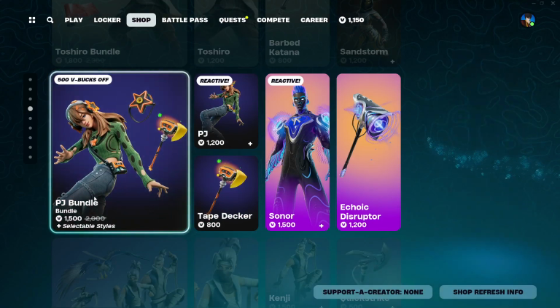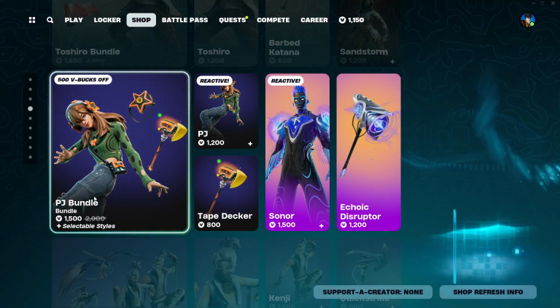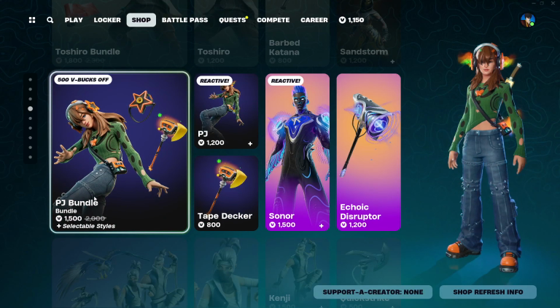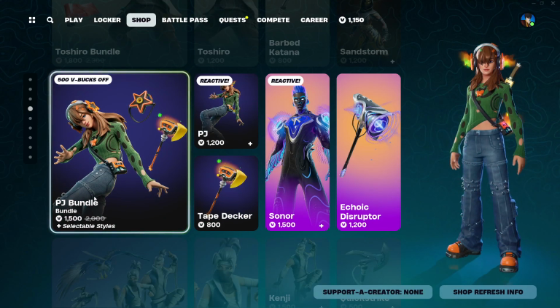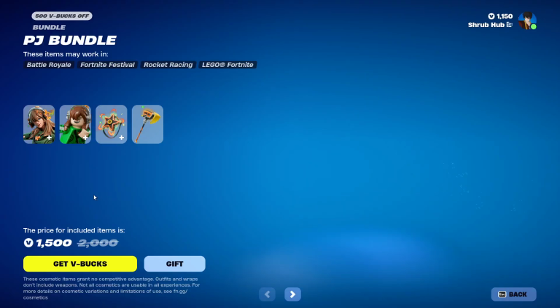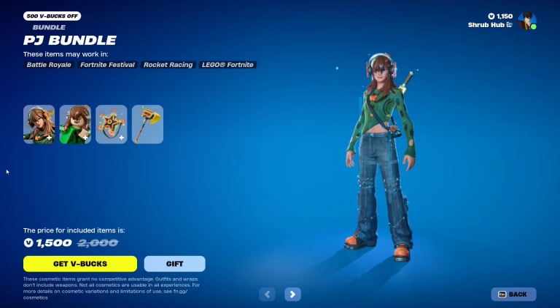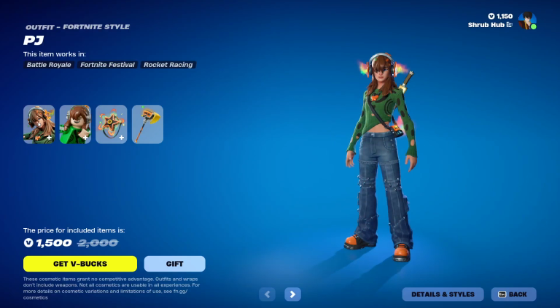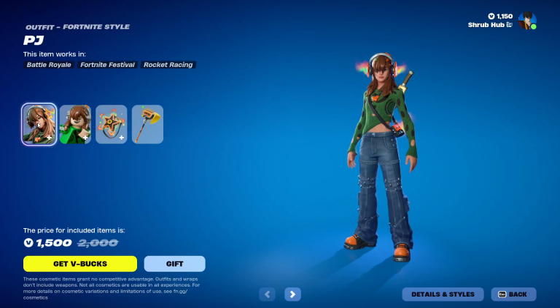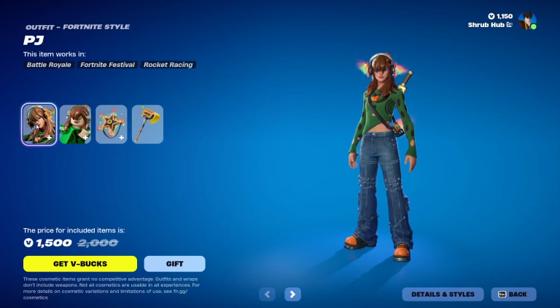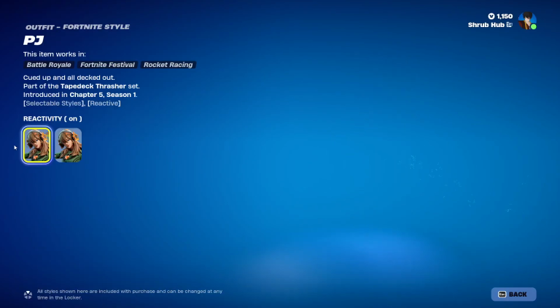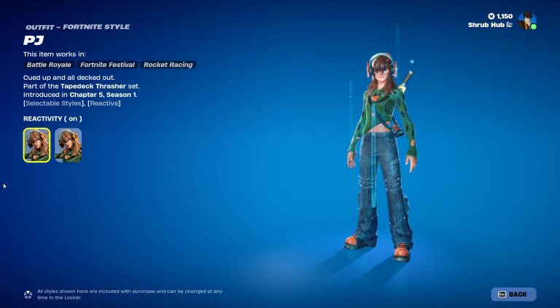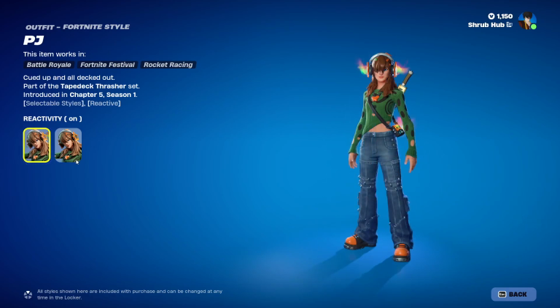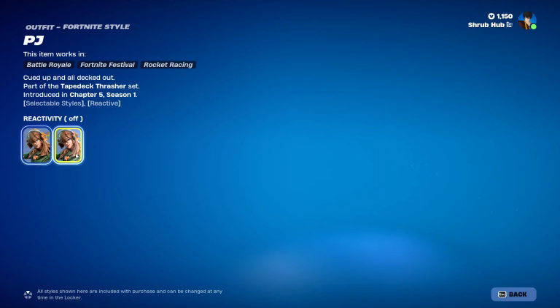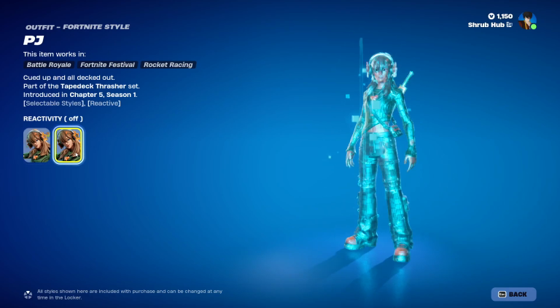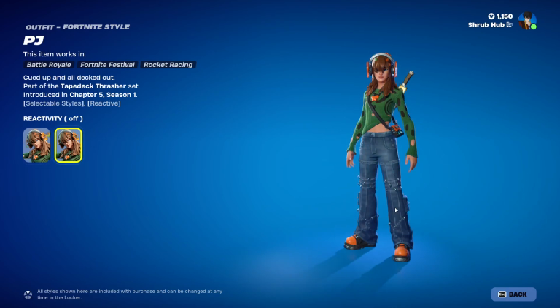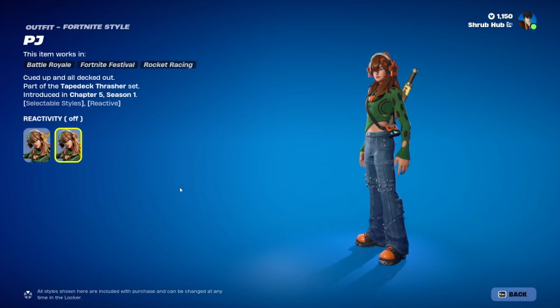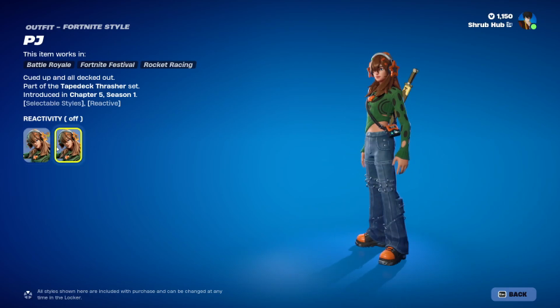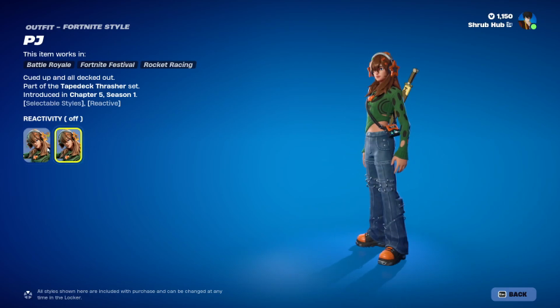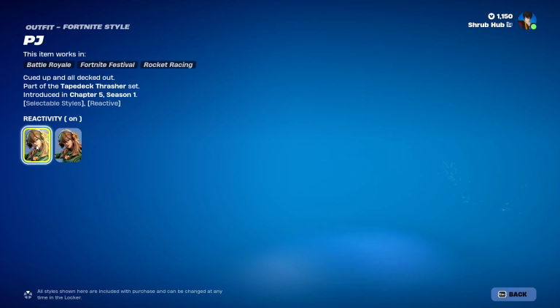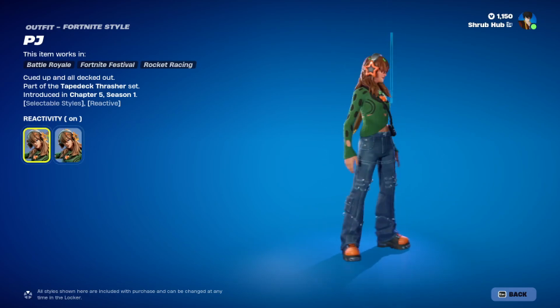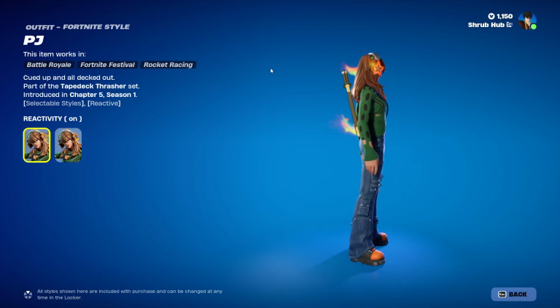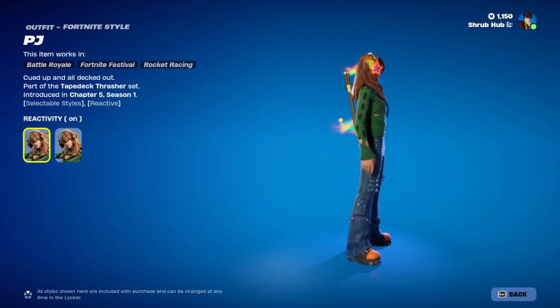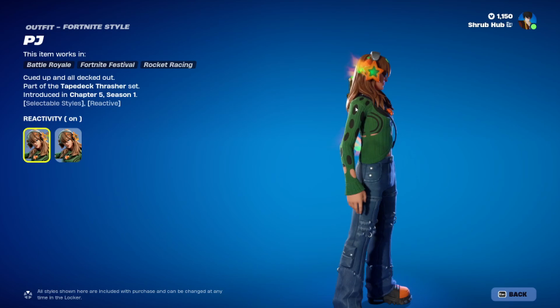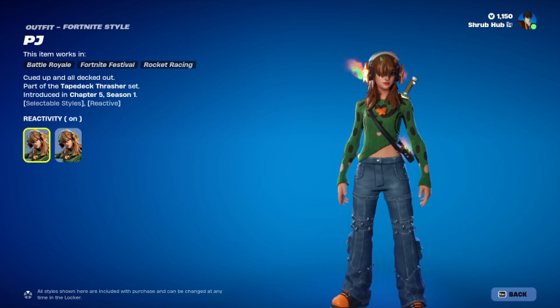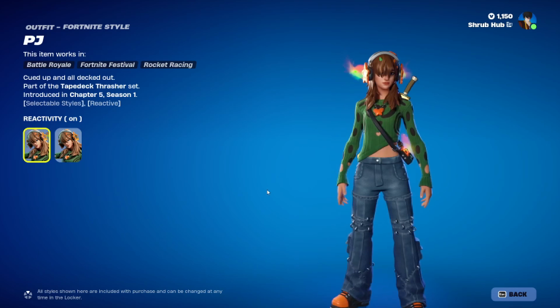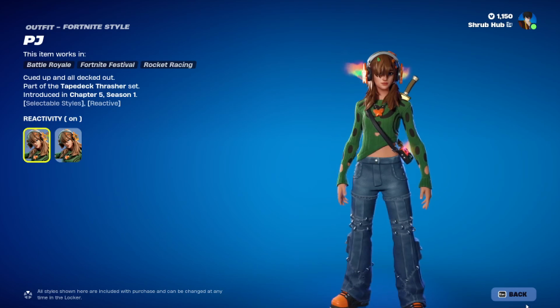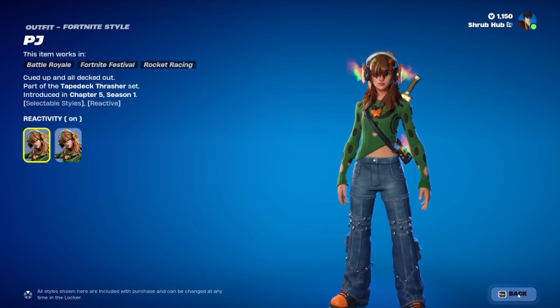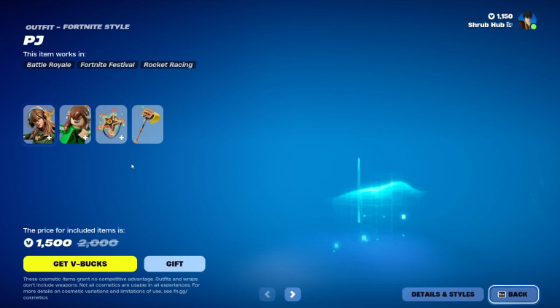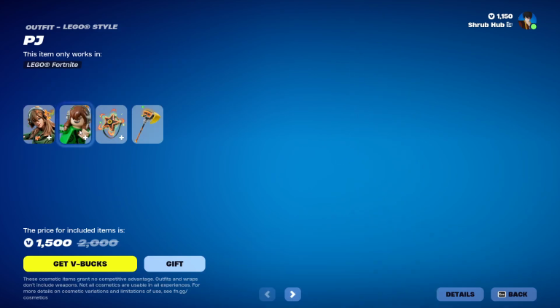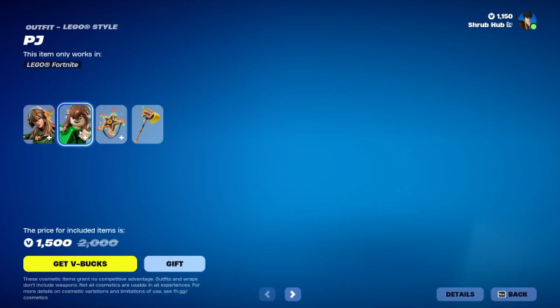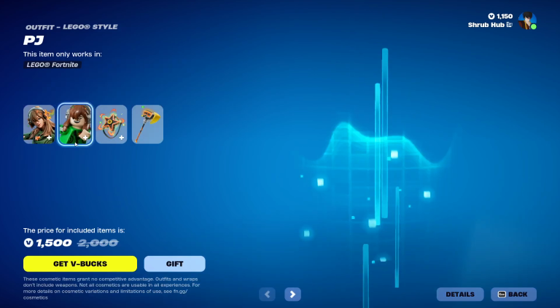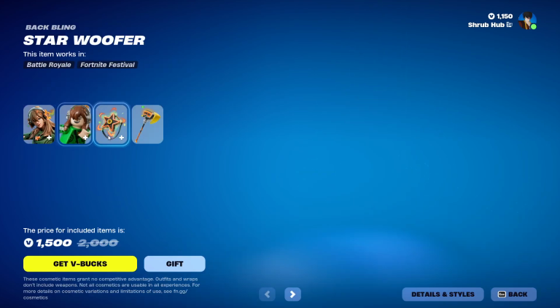Then we have the PJ Bundle here, back. PJ is a fairly popular skin, released in Chapter 5, Scene 1. You can turn off her reactivity — the sides of her headphones glow when you get kills.